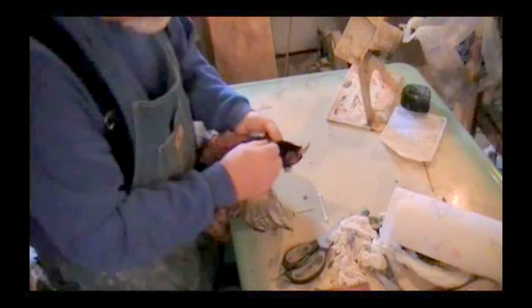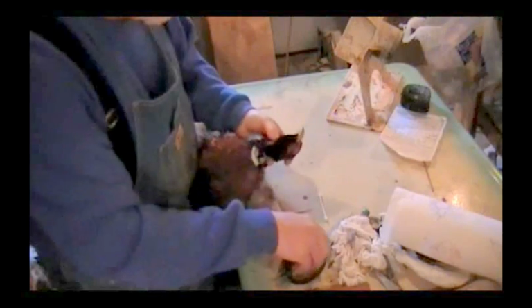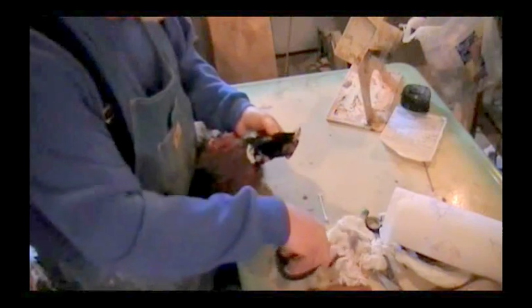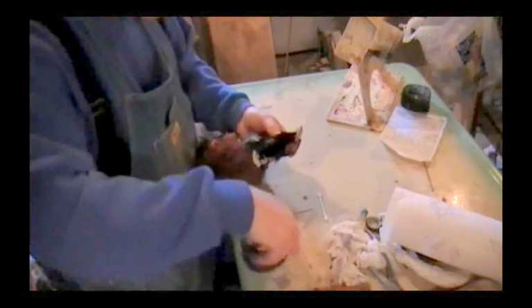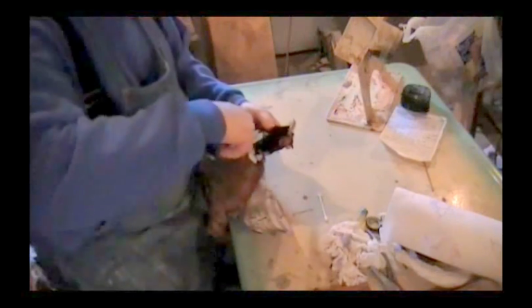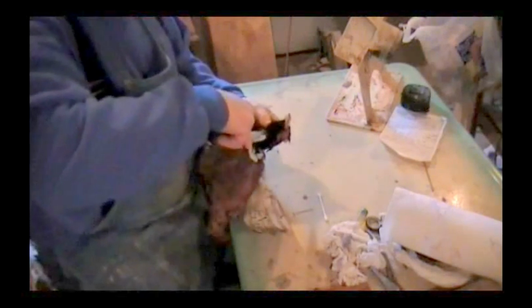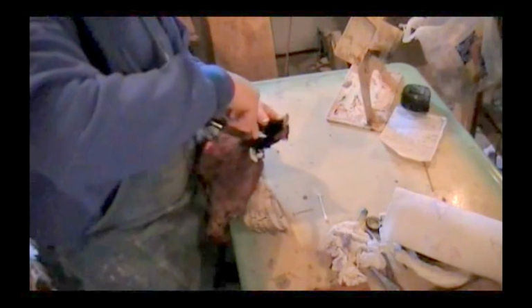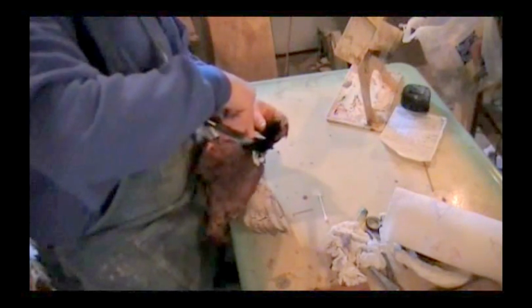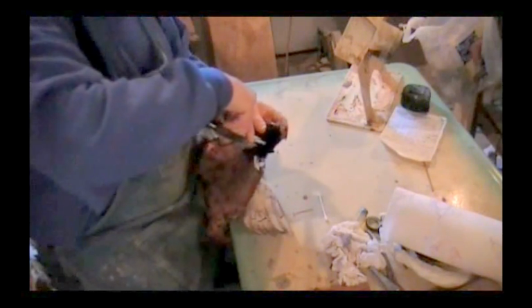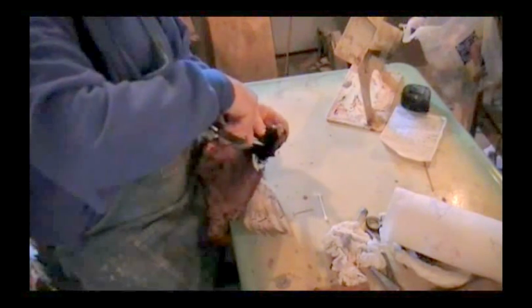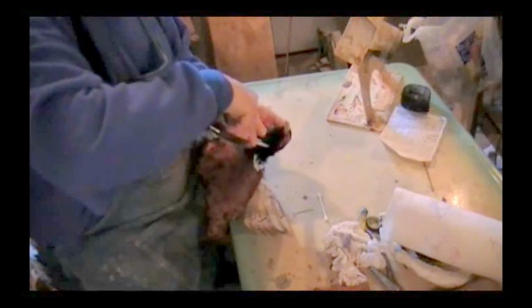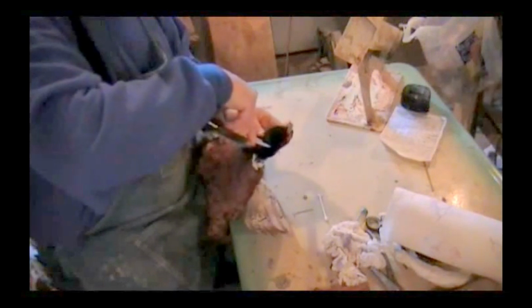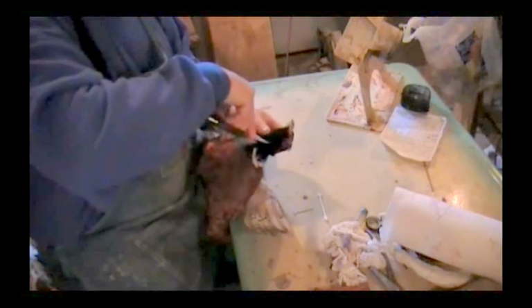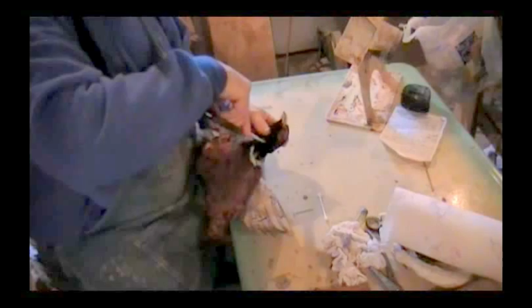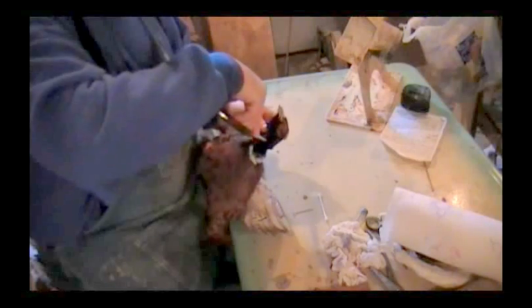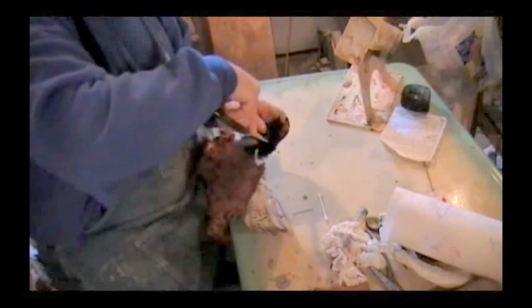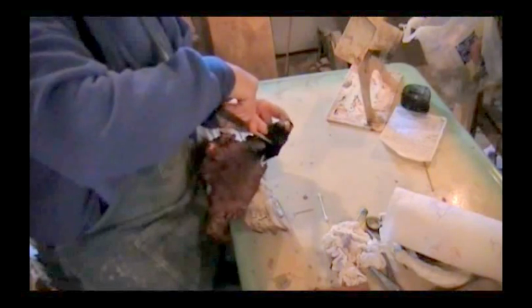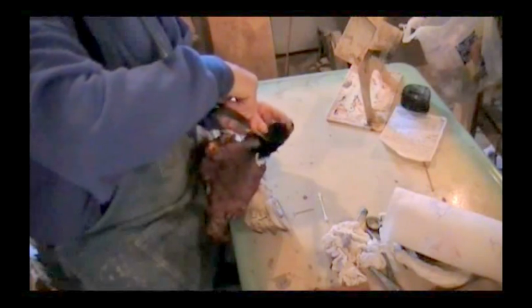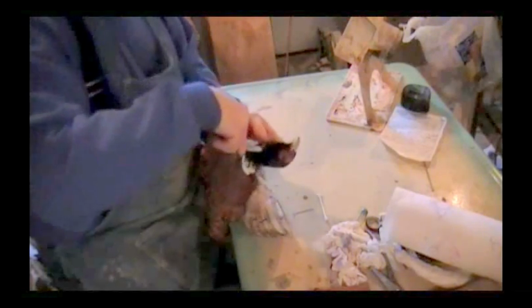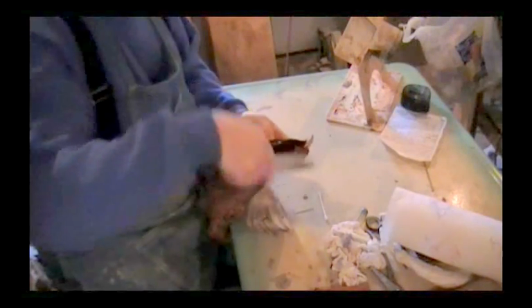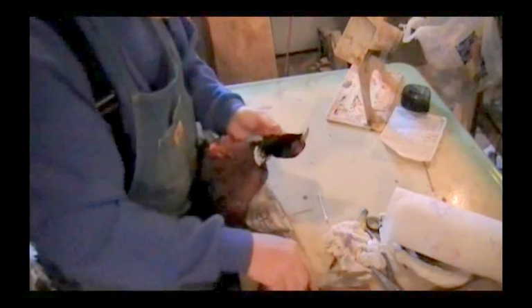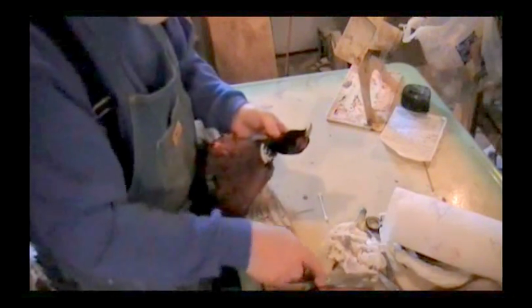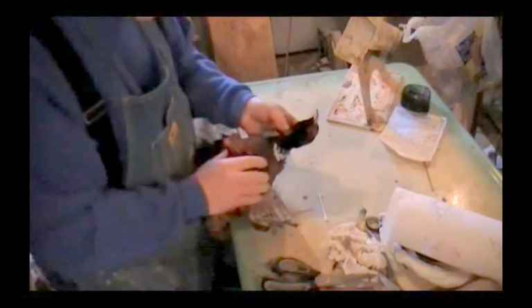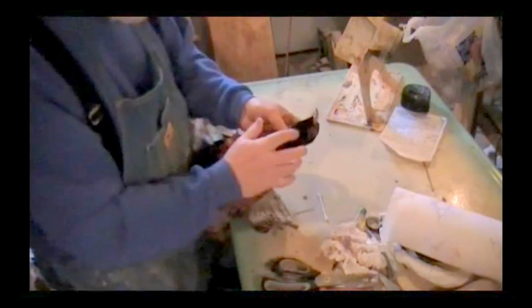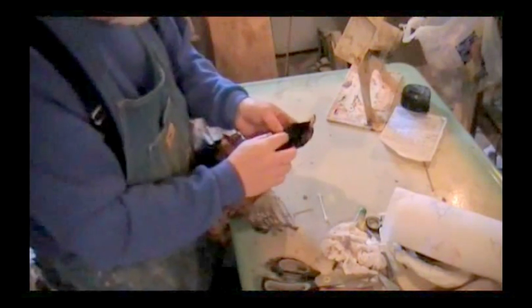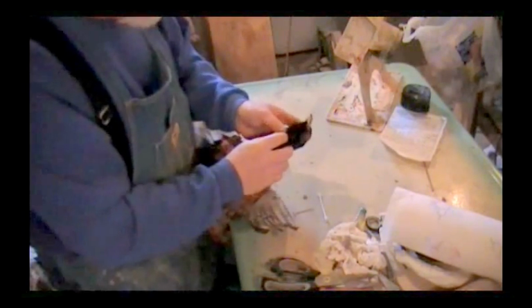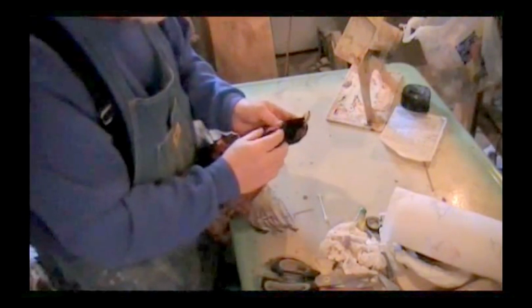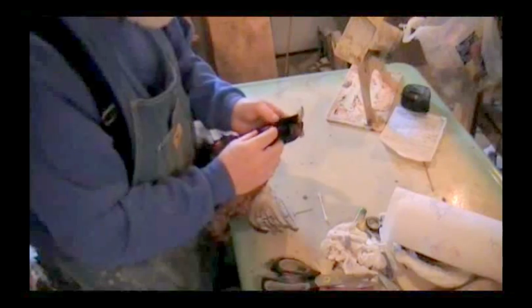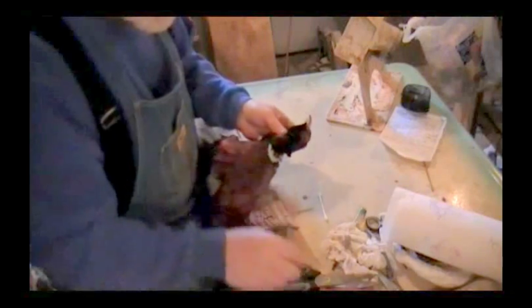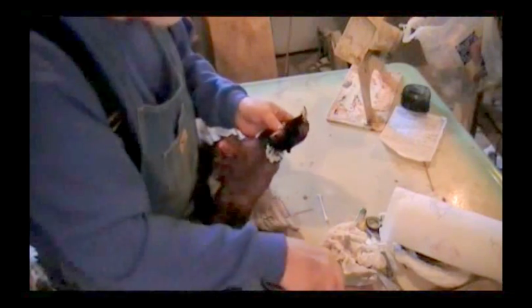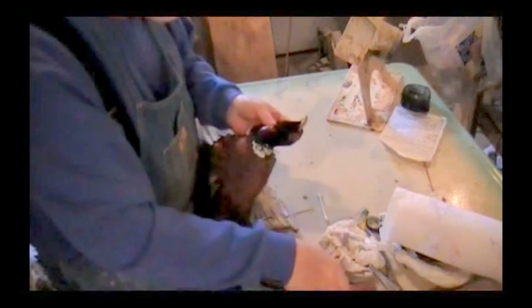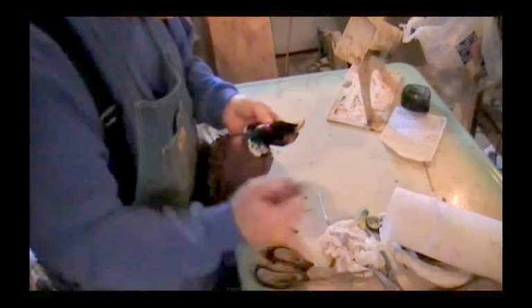Take your scissors, get in here right to the base of the head. Now don't go through onto the other side, and just go ahead and cut that loose. You've got to cut loose, cut the connecting tissue.